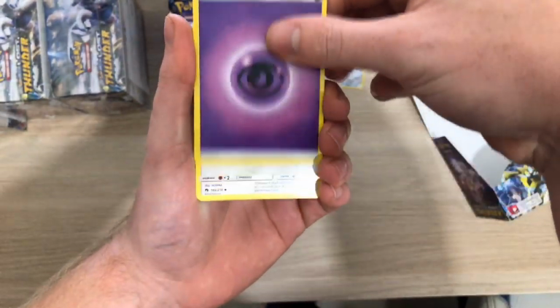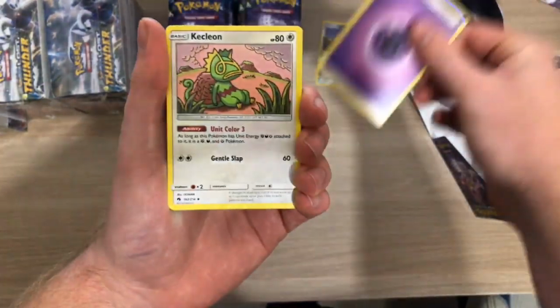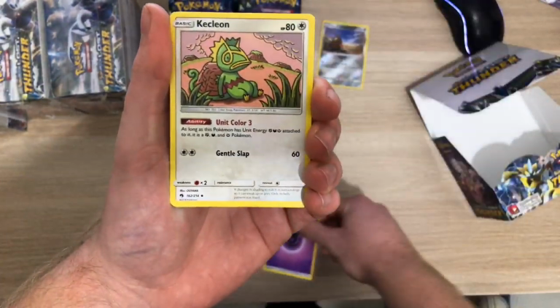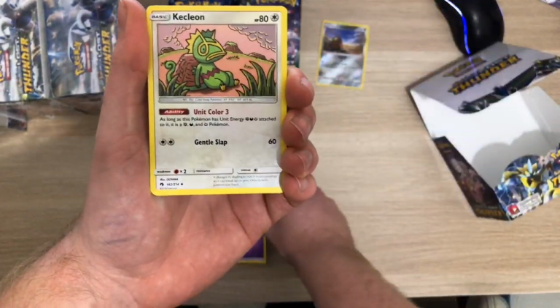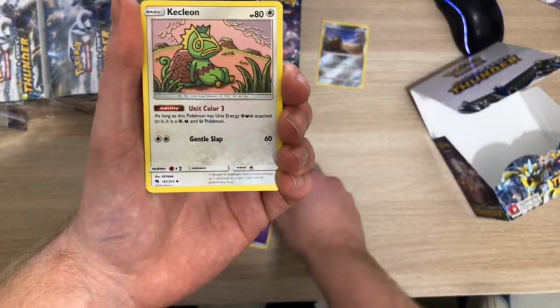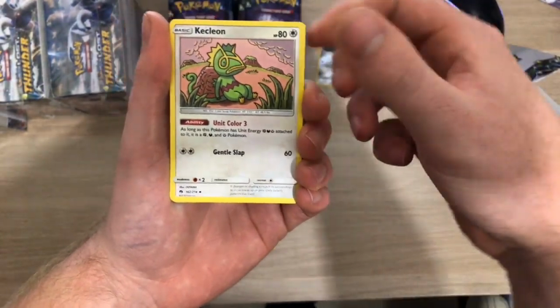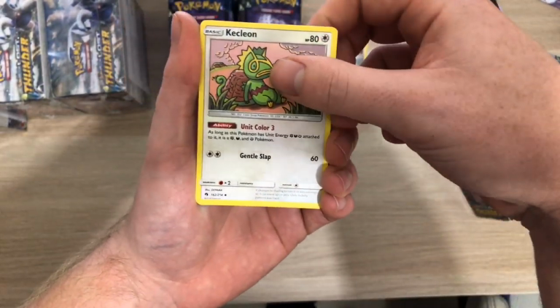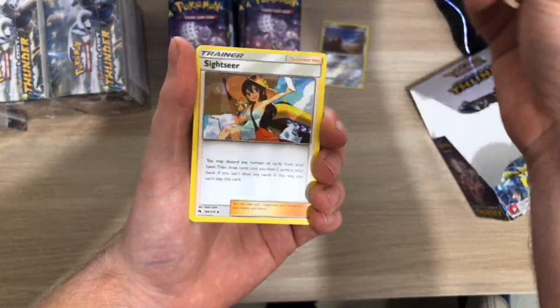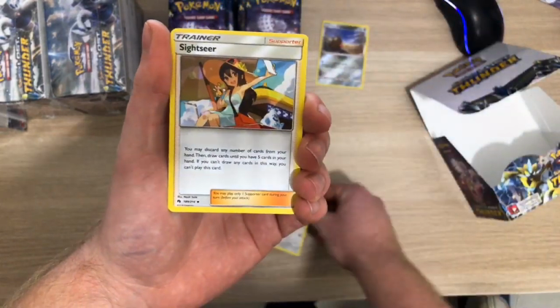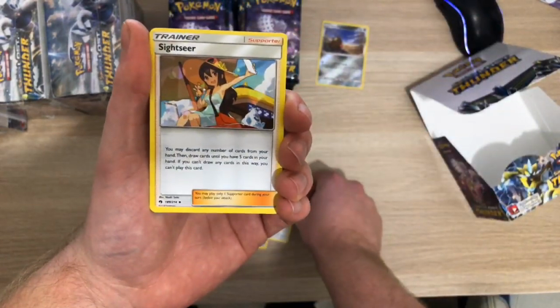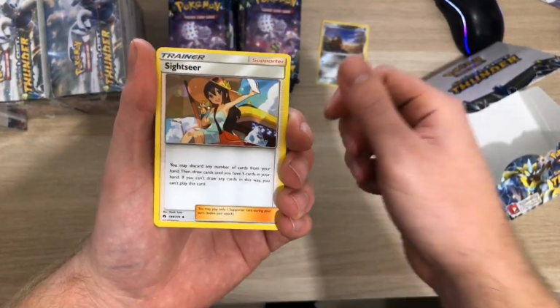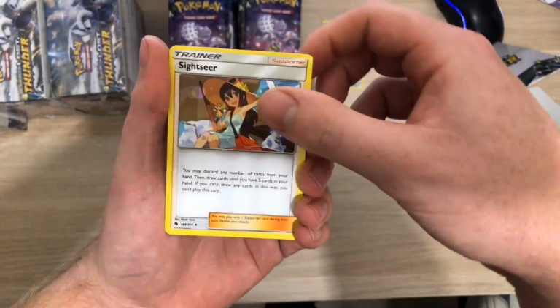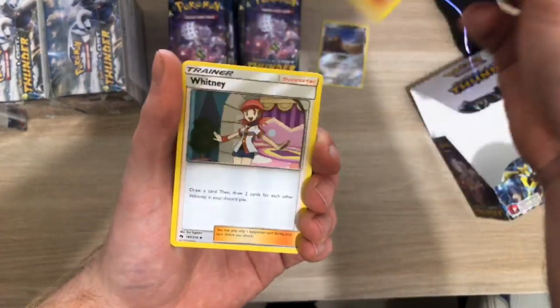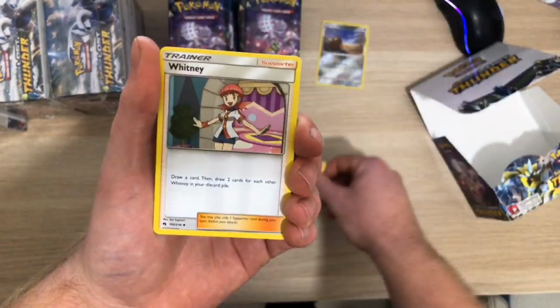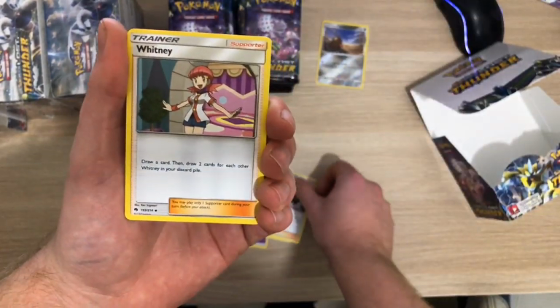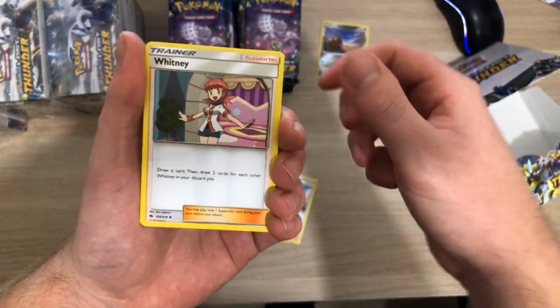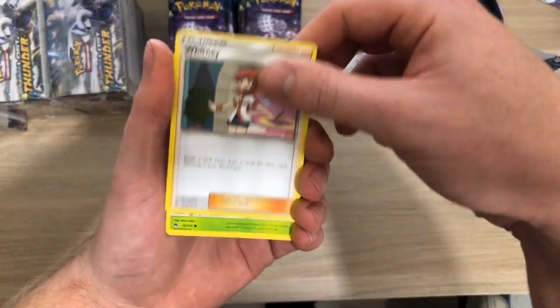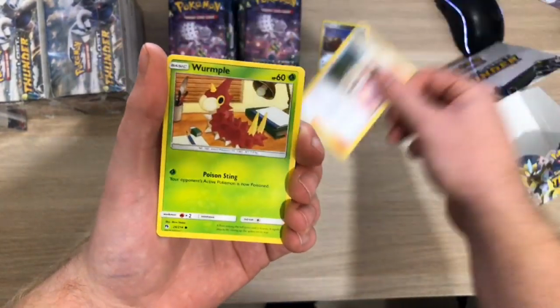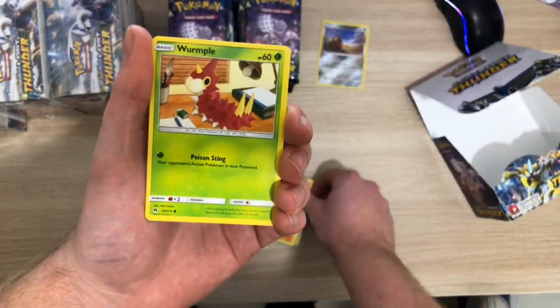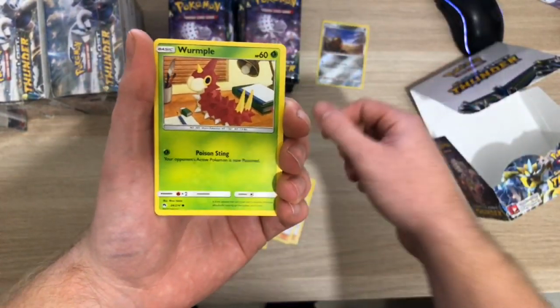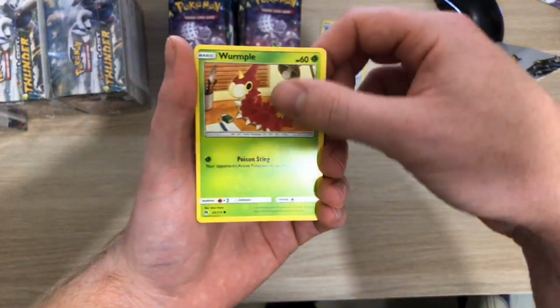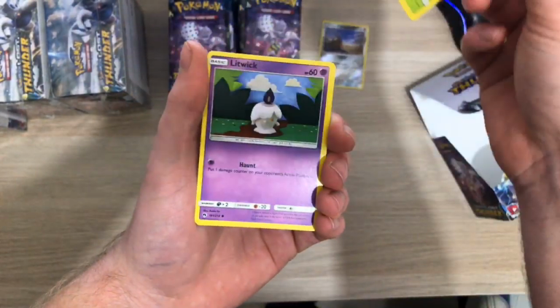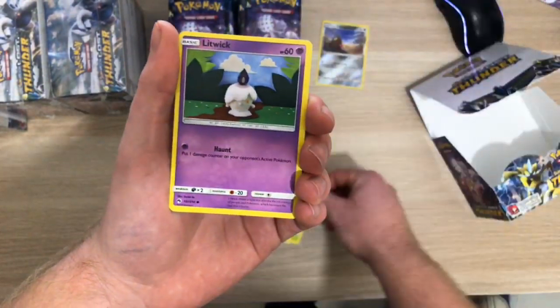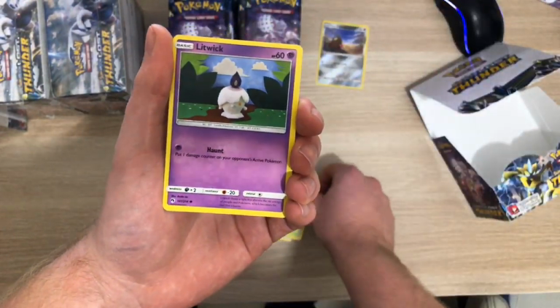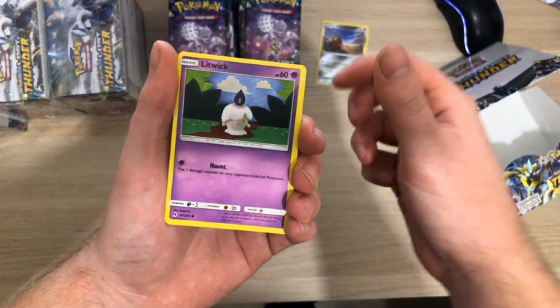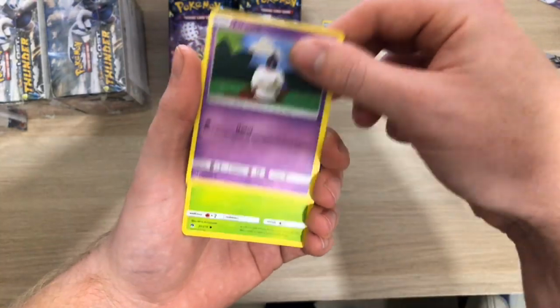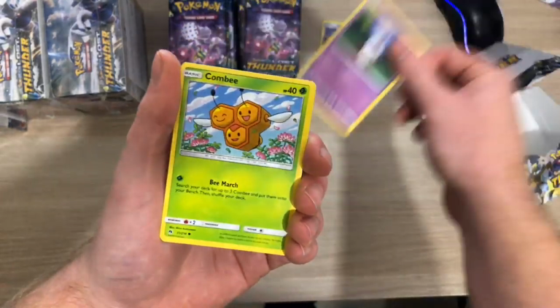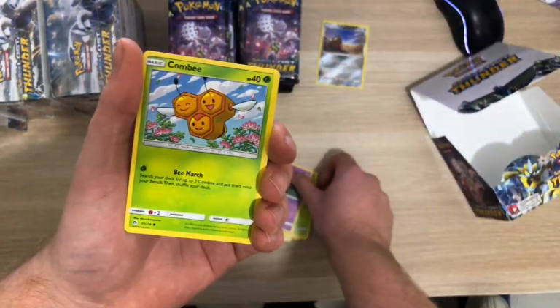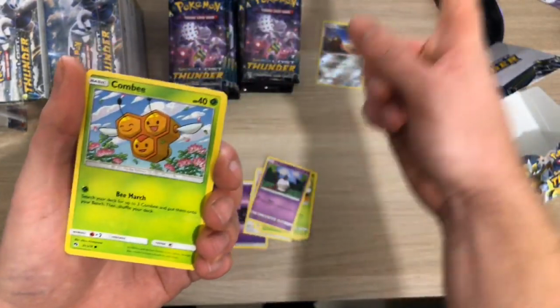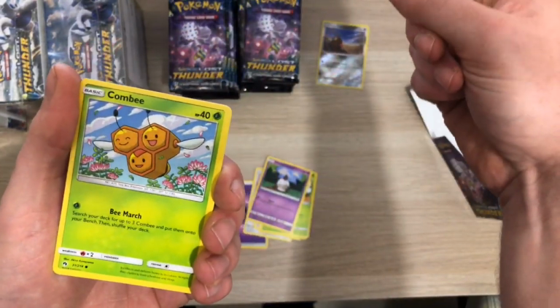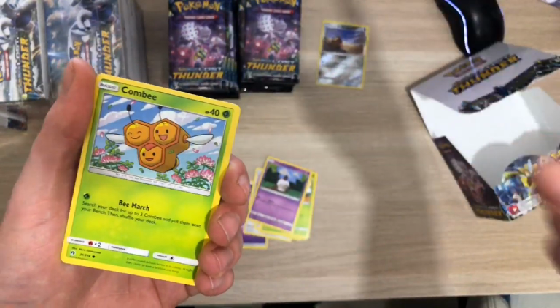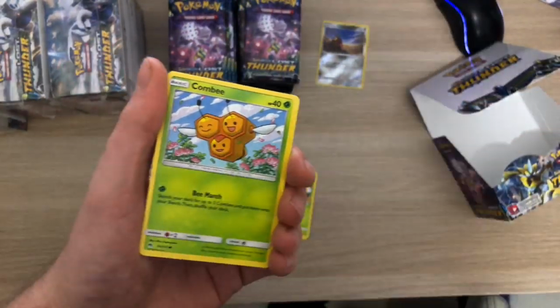Second pack: I've got Psychic Energy, Kecleon, a Sightseer, a Whitney, a Wurmple, a Litwick. Actually I've got something to show you.